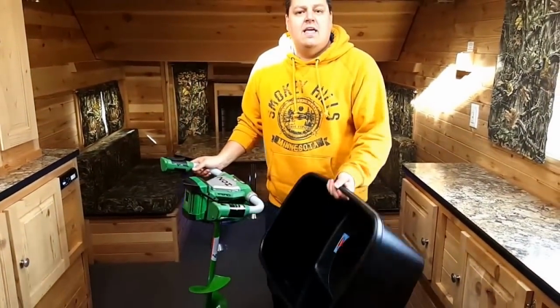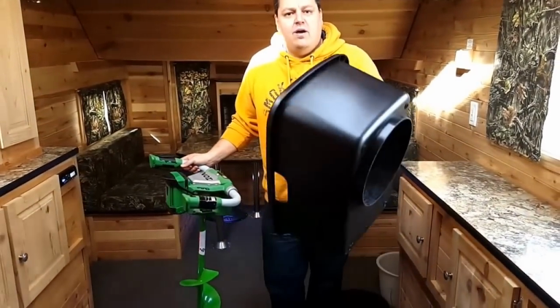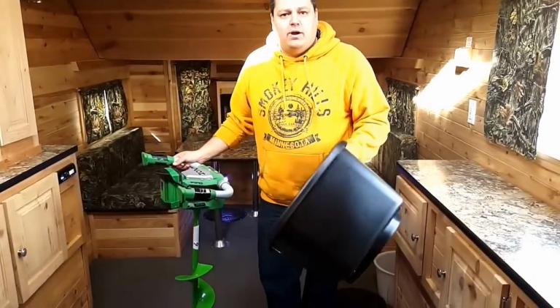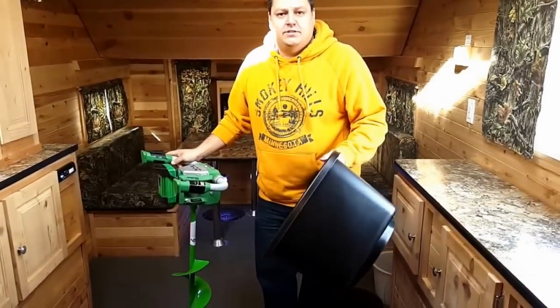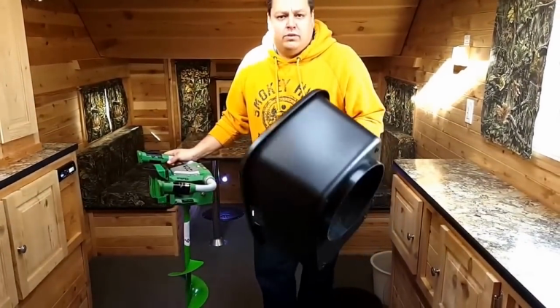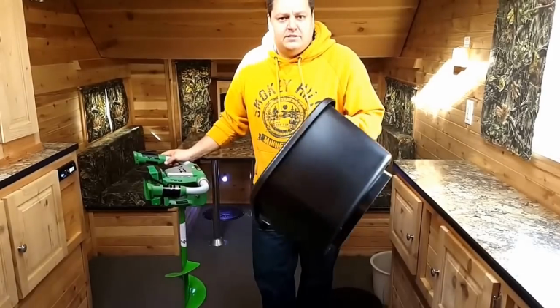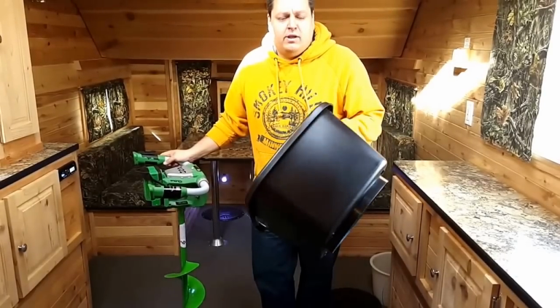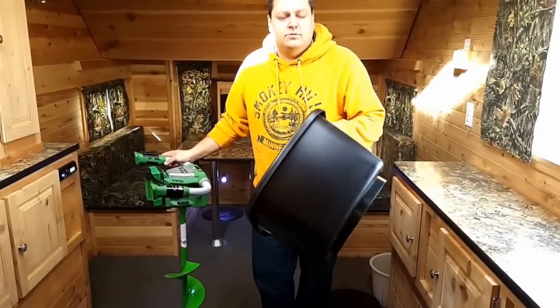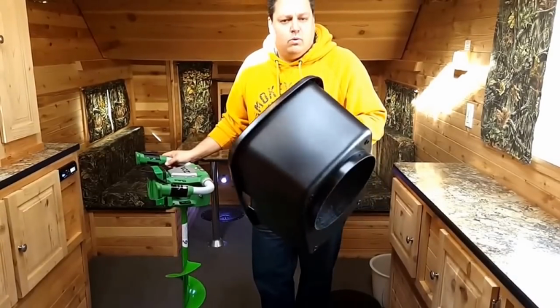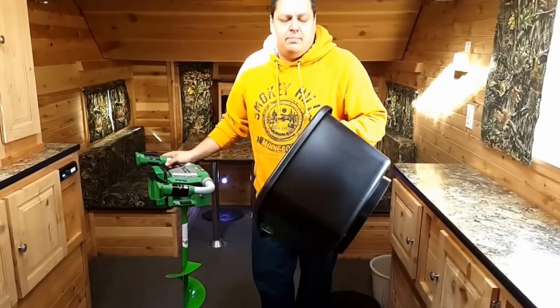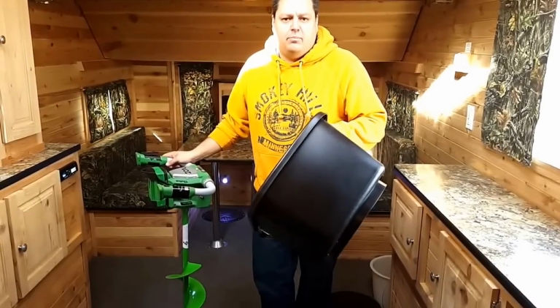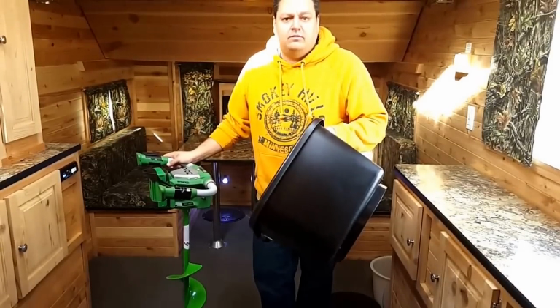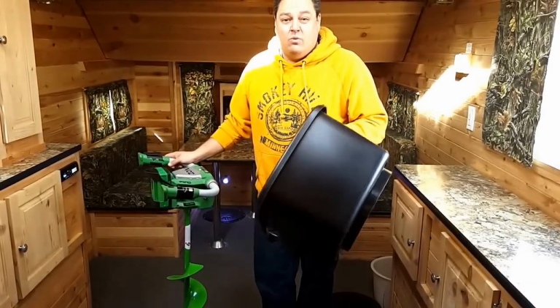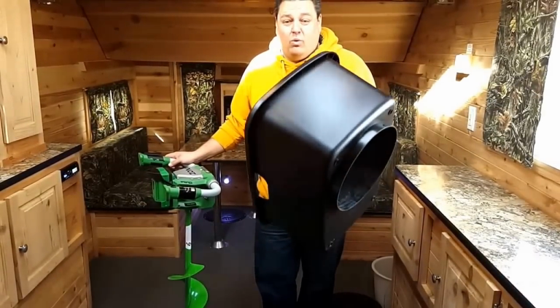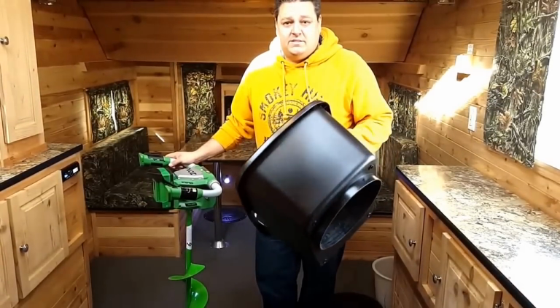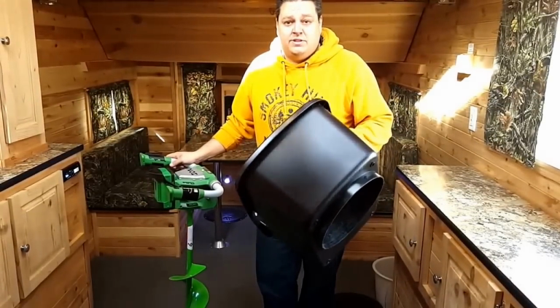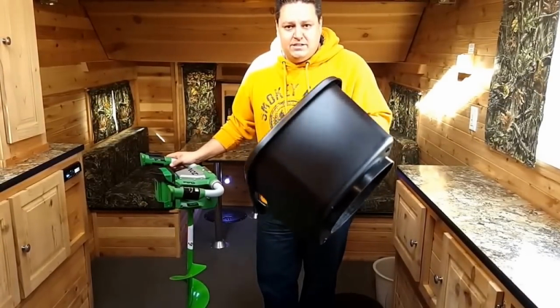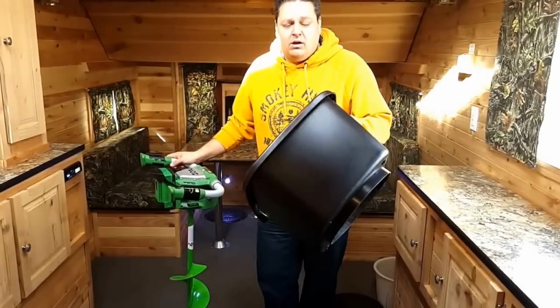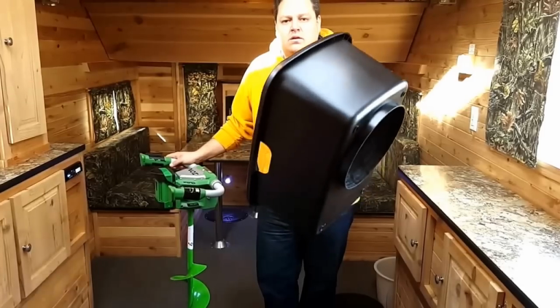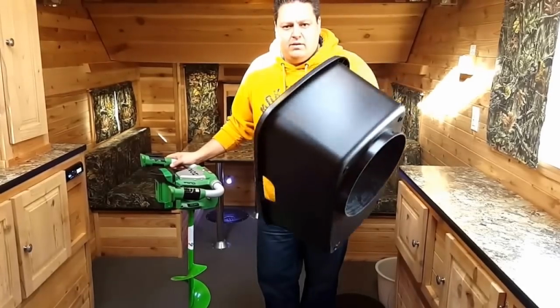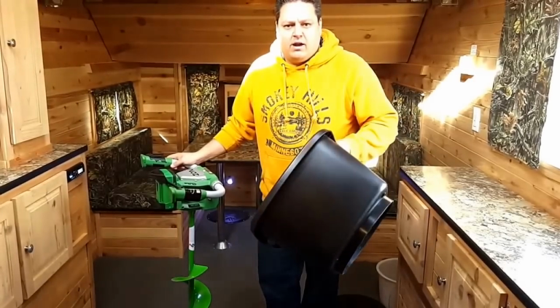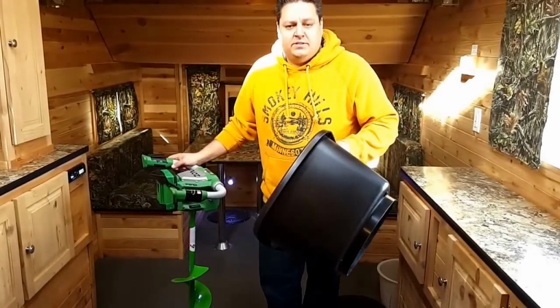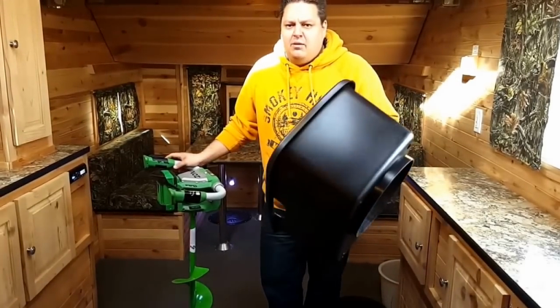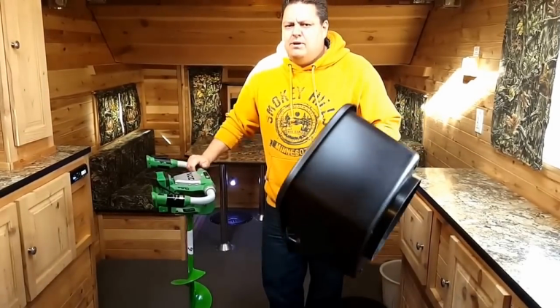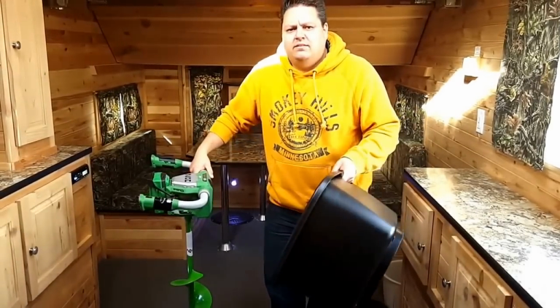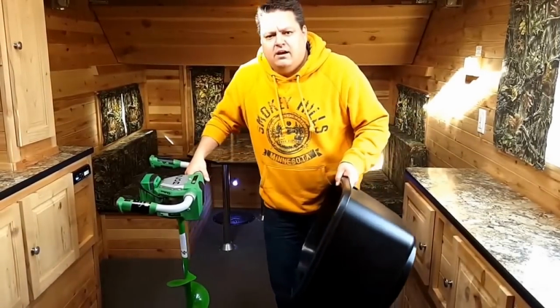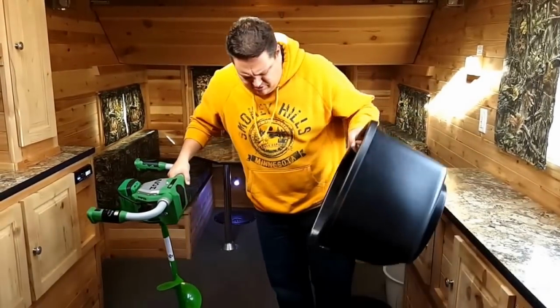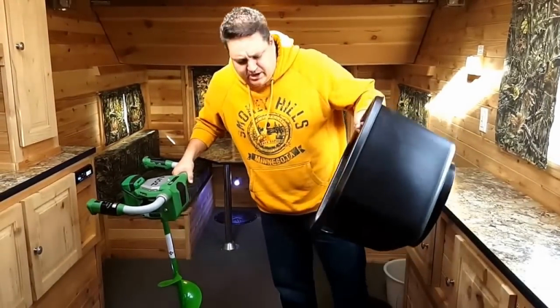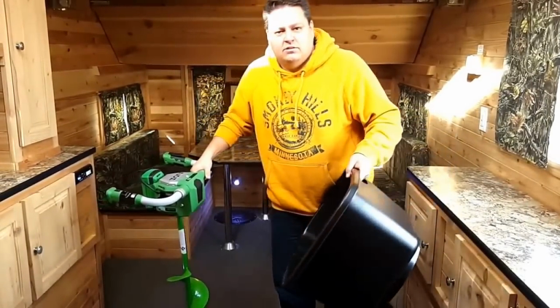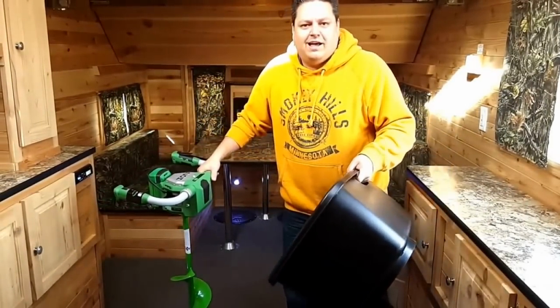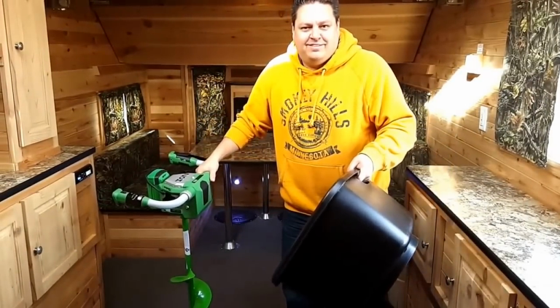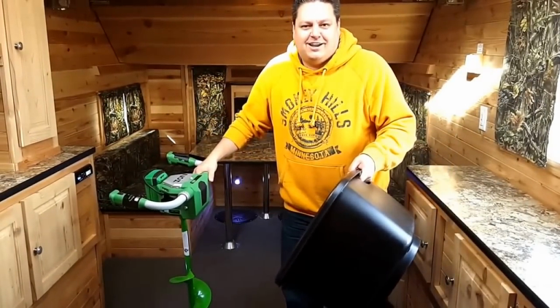If you have any questions, call the guys at Smoky Hills — we're more than happy to help you out. We have all these accessories in stock right here in Park Rapids, and pretty much anything that goes into a fish house, we'll have. Thanks a lot guys.